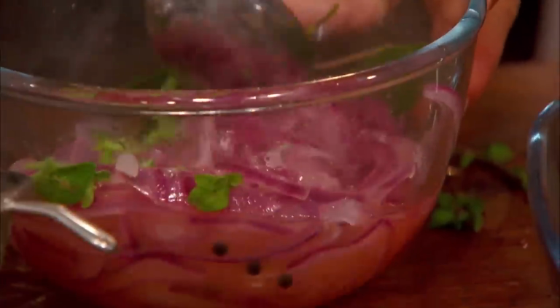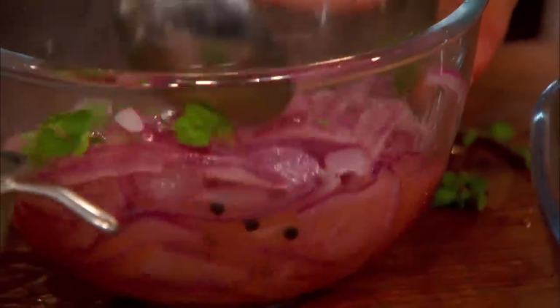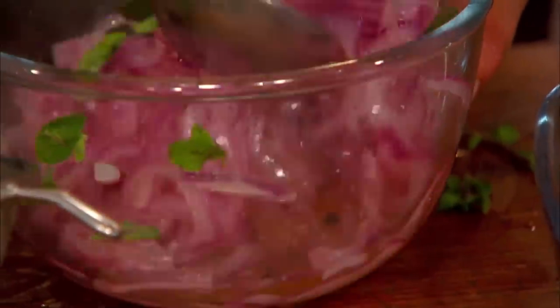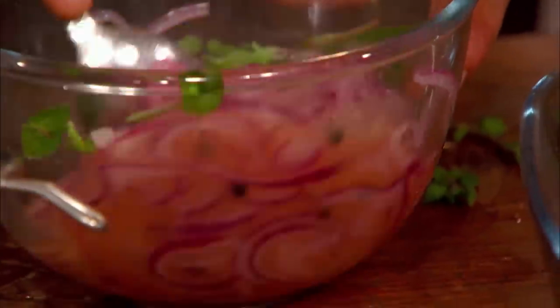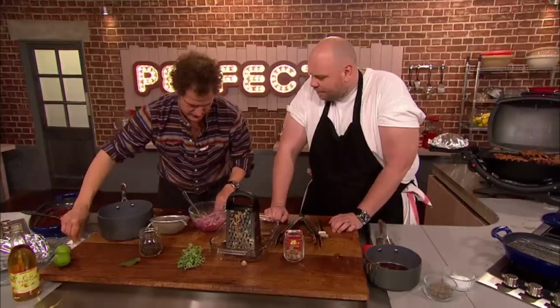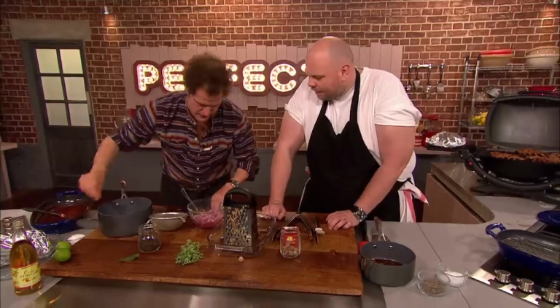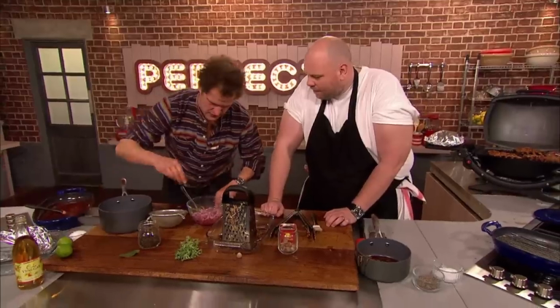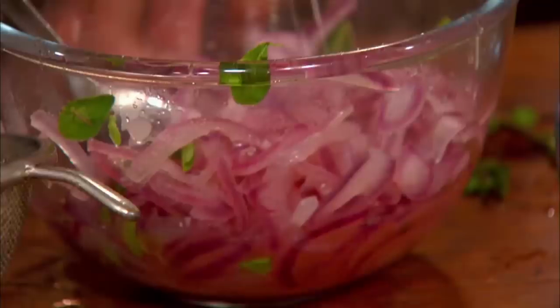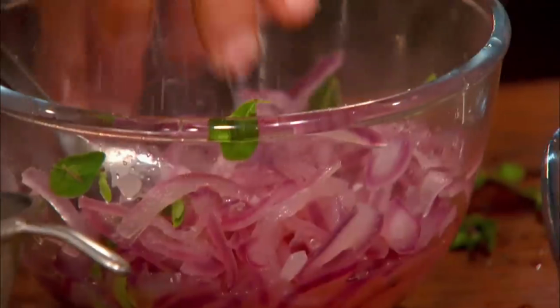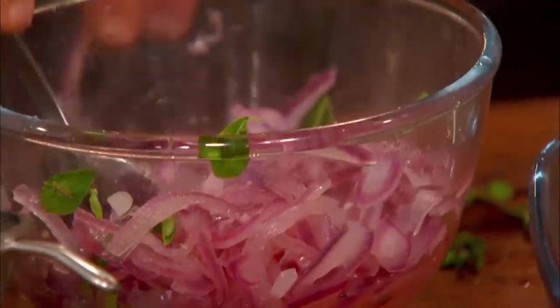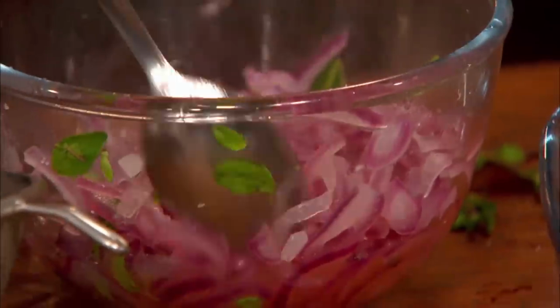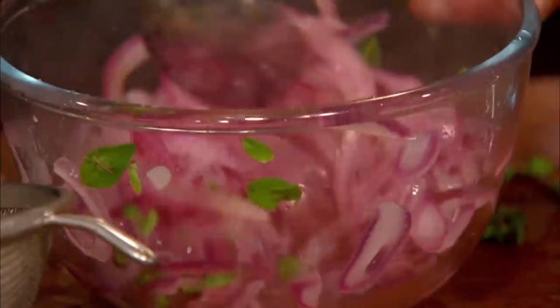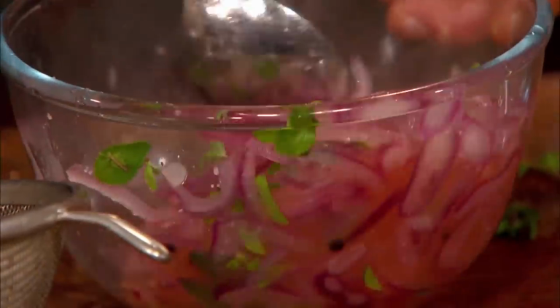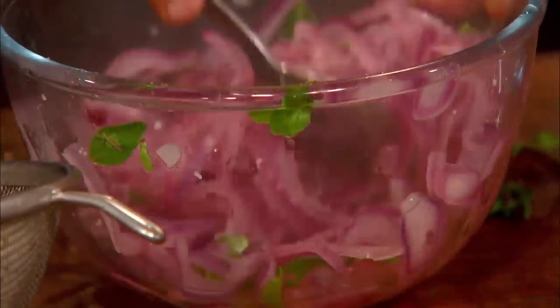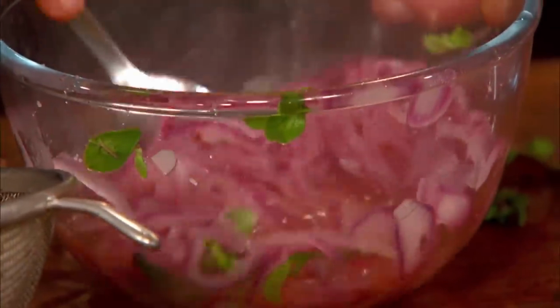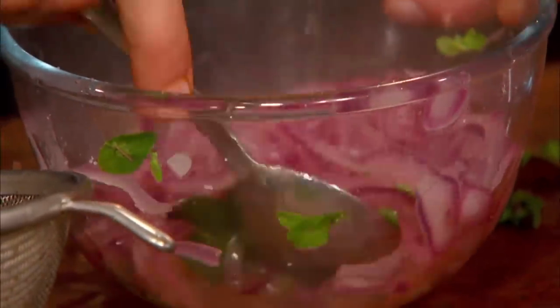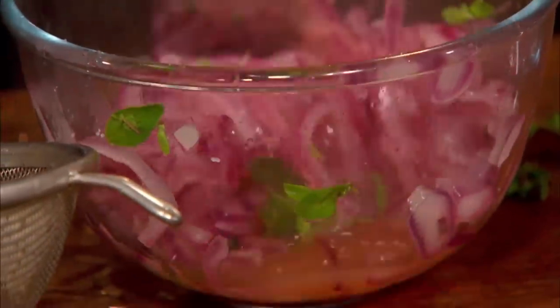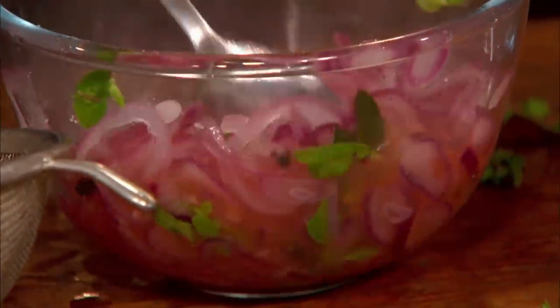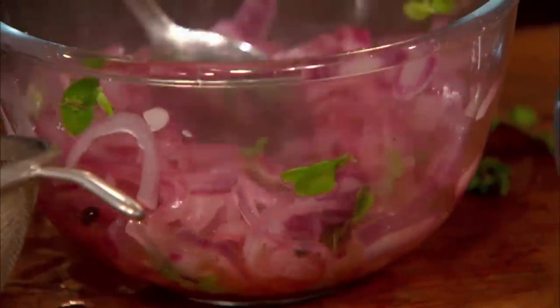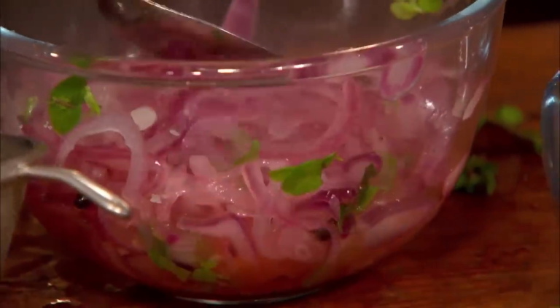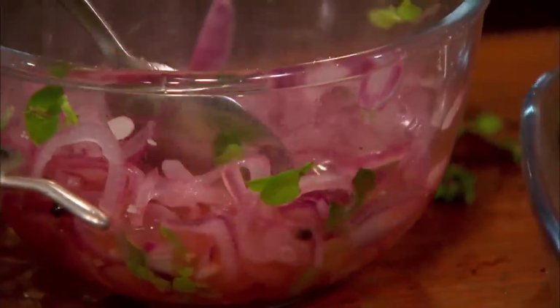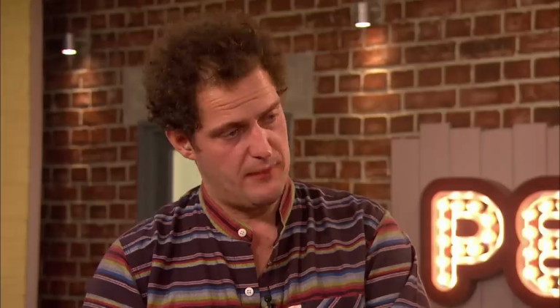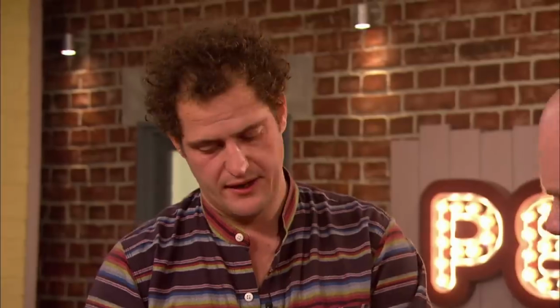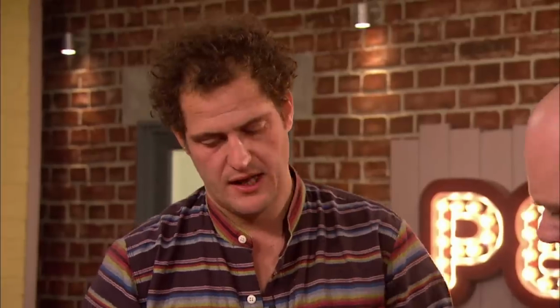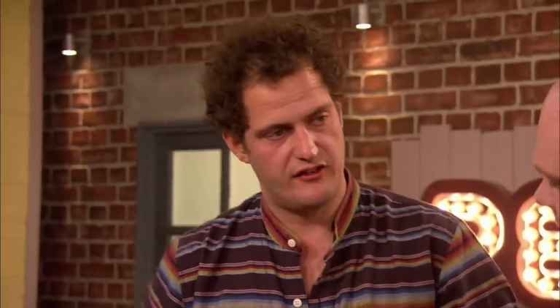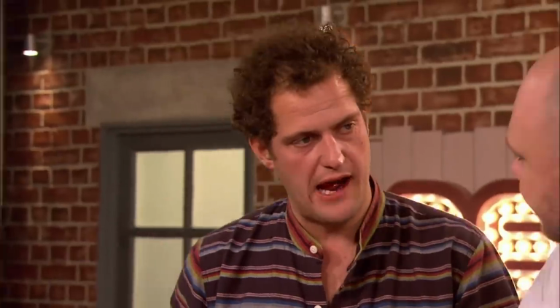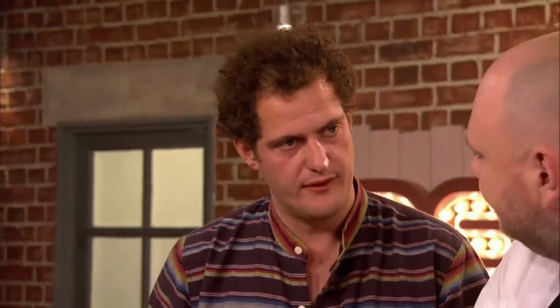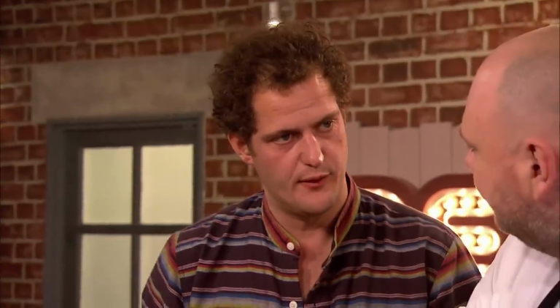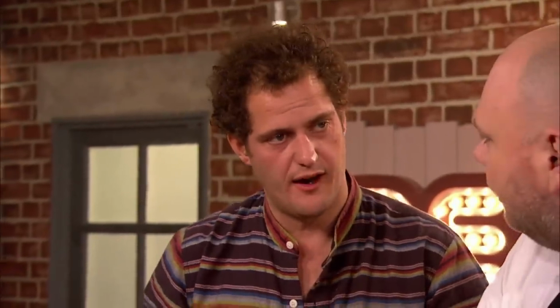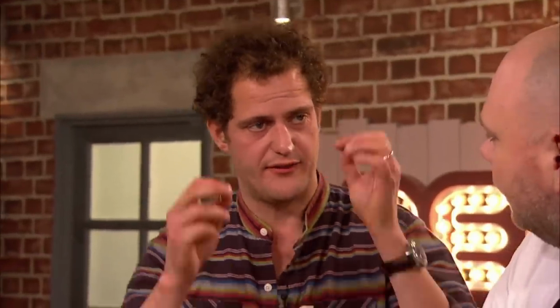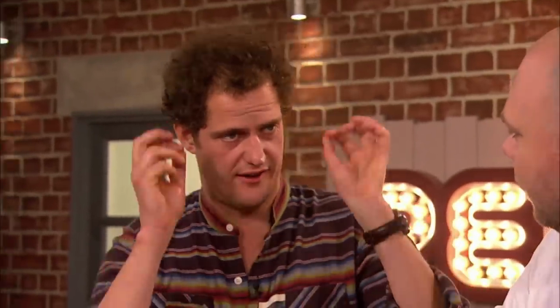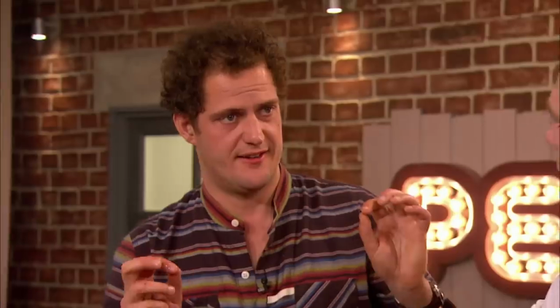A little bit of salt, not too much. Oh, I love that. So, an hour, we'll just see them really pink. Two hours, we'll kind of sunglasses — really vibrant colour.